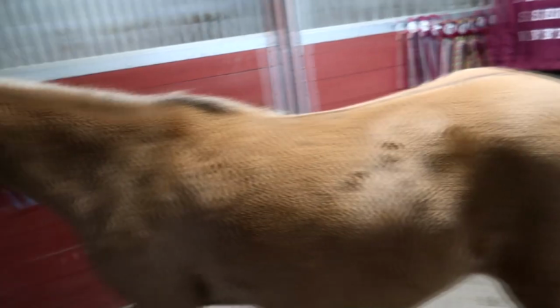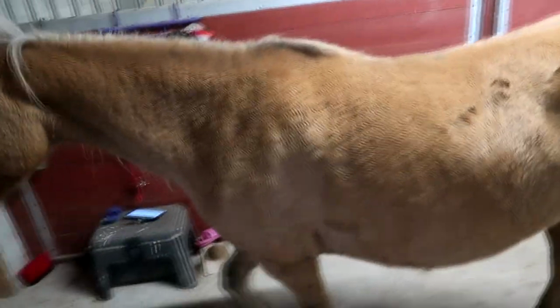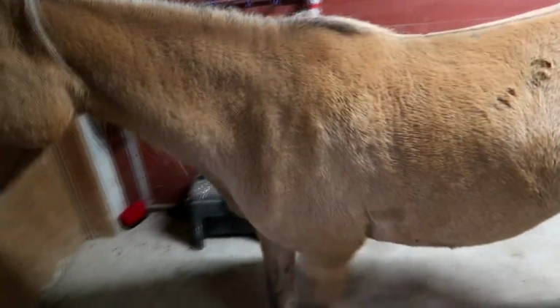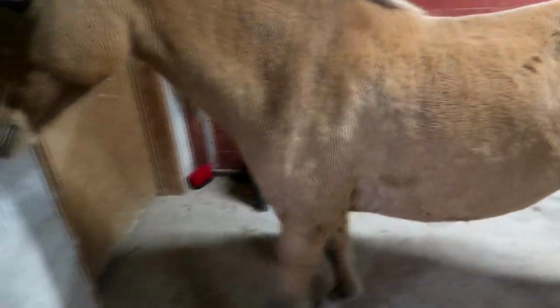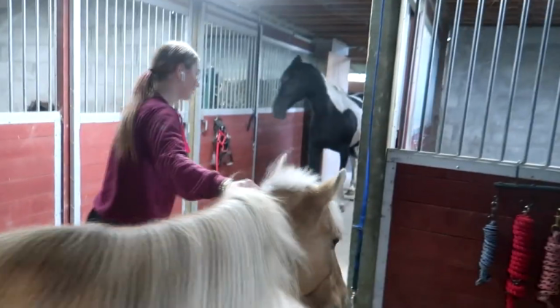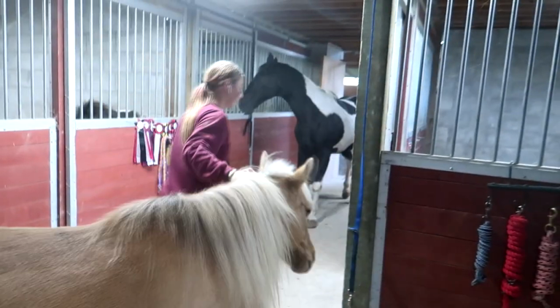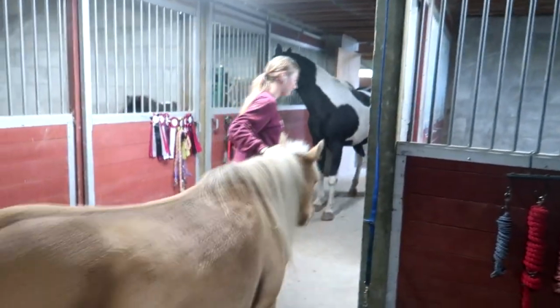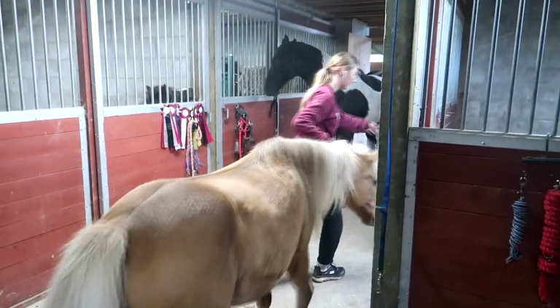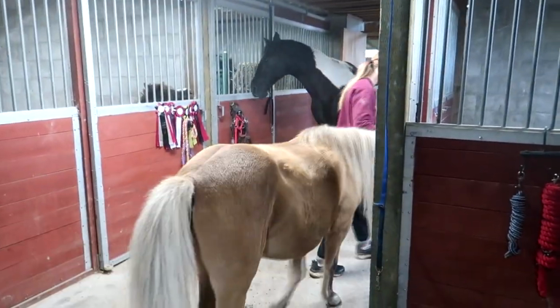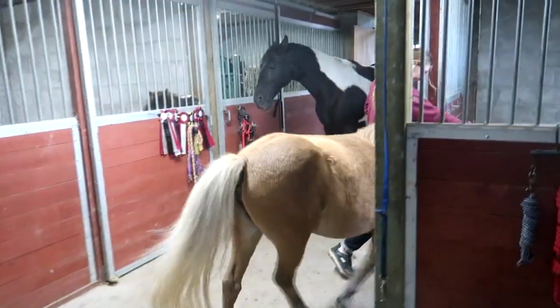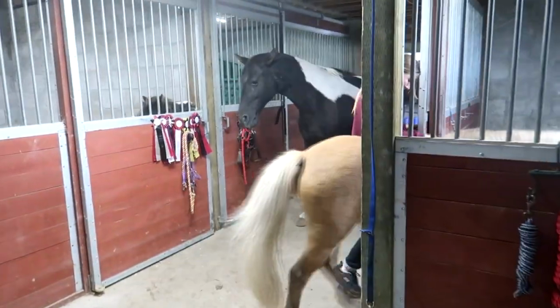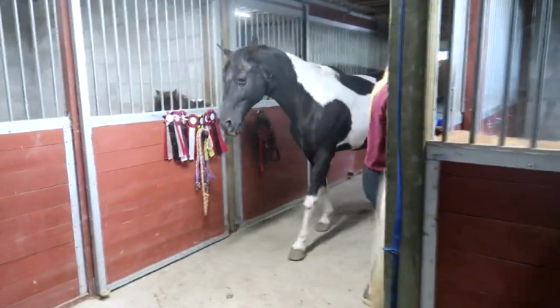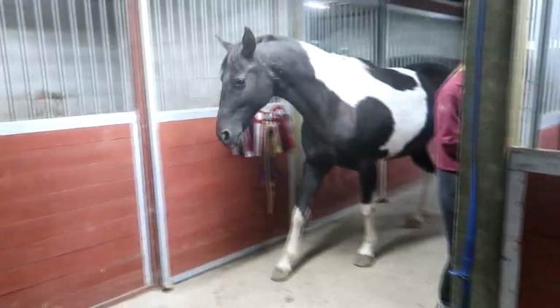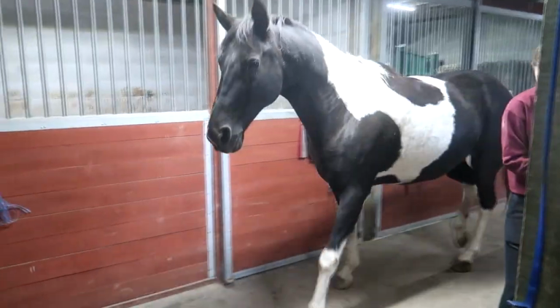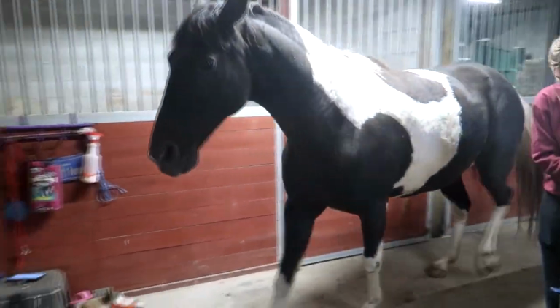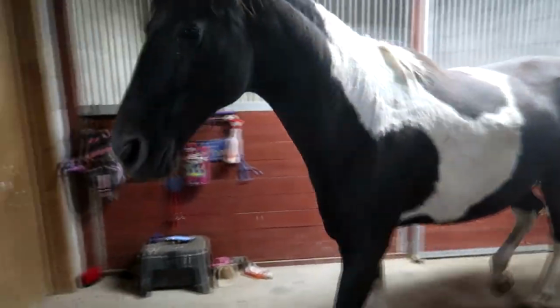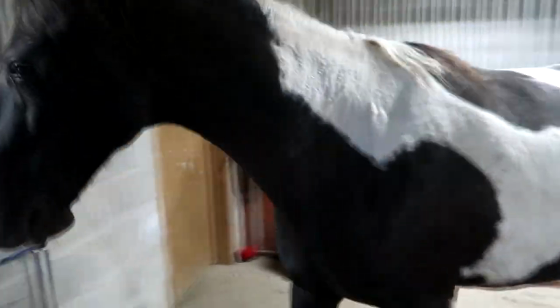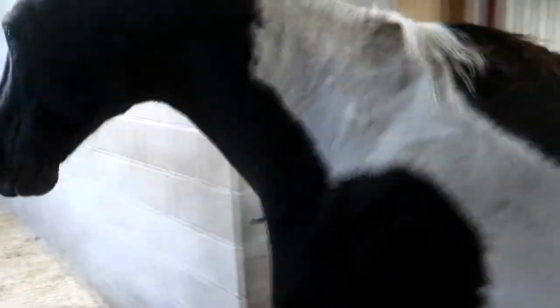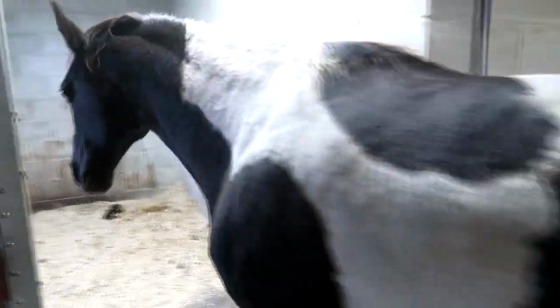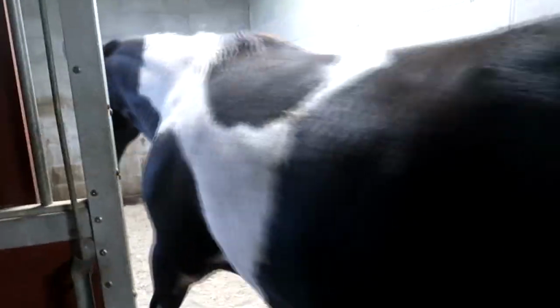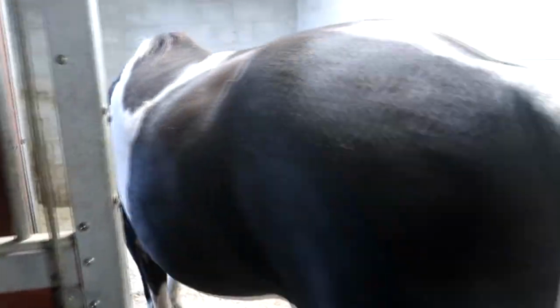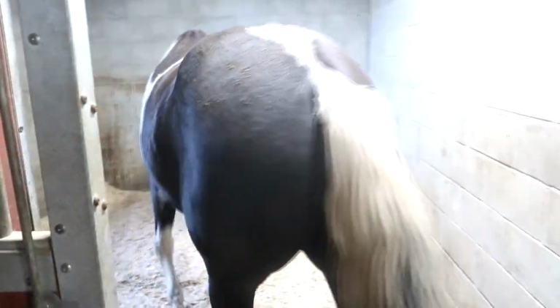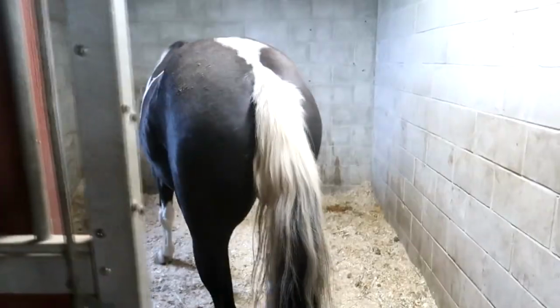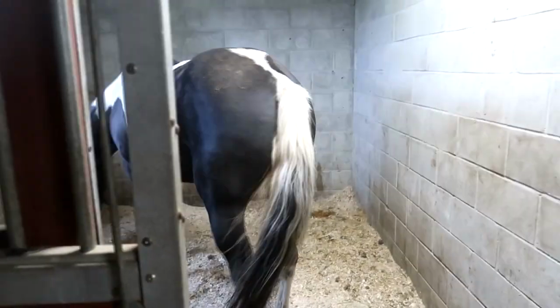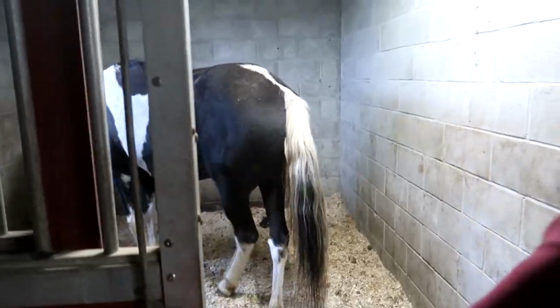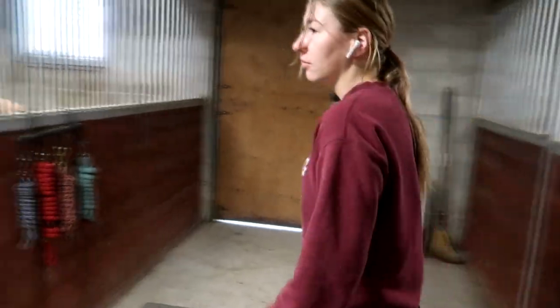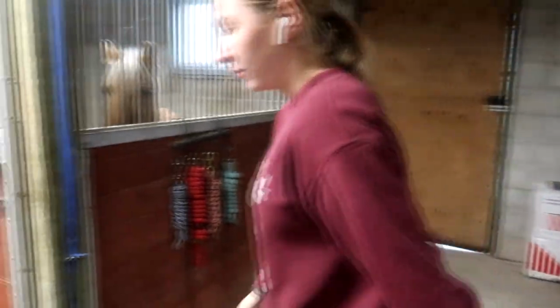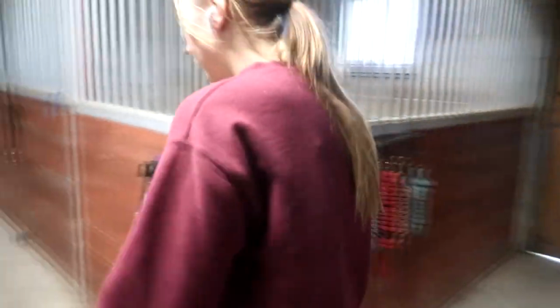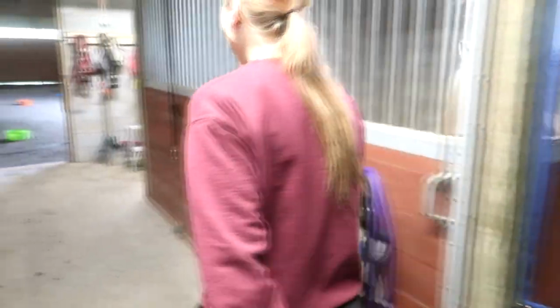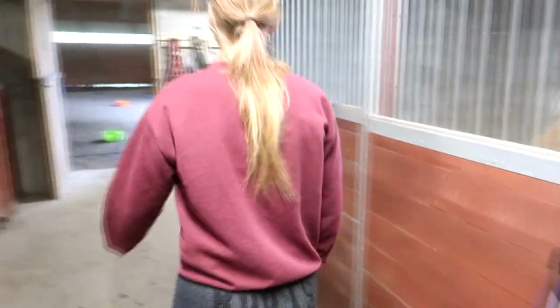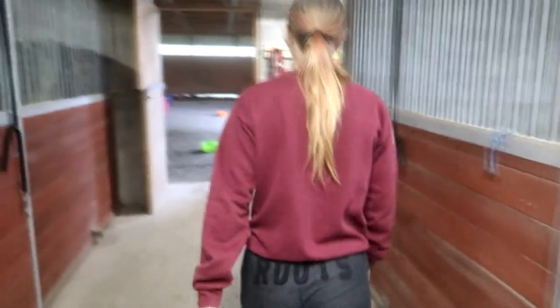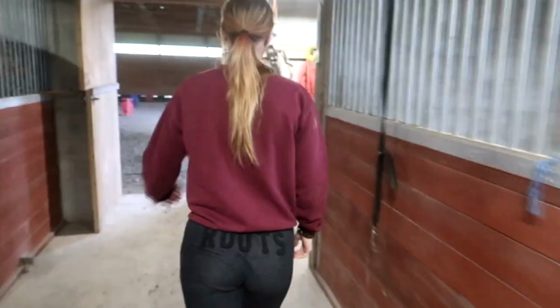They haven't come in in a long time and look at how good my girl is — she'll just be waiting. Good girl. She needs her feet picked. You throw them hay and I'll clean the barn as fast as I can.